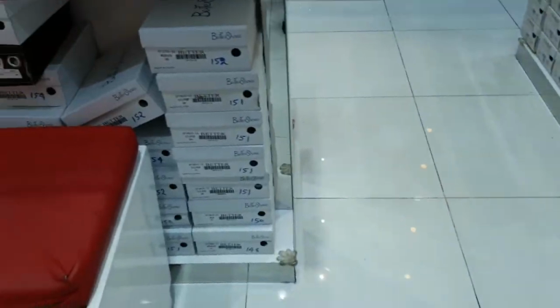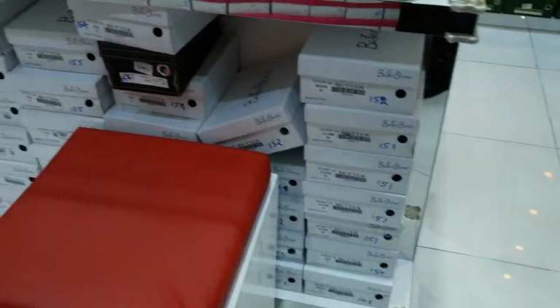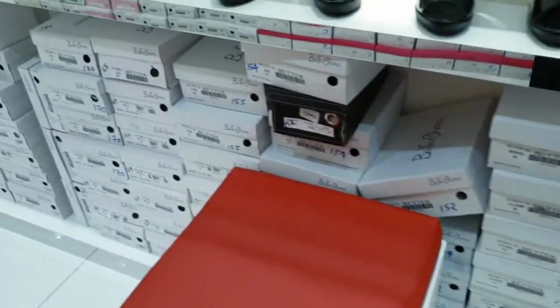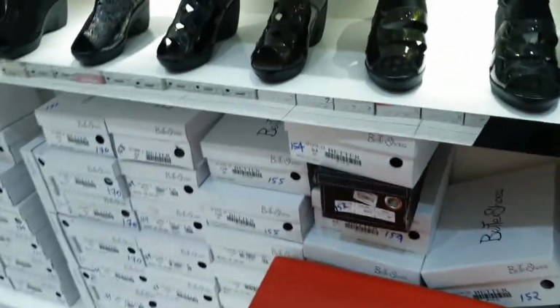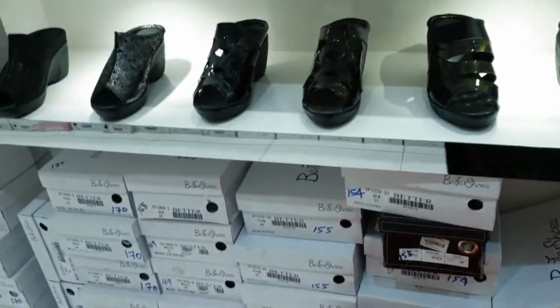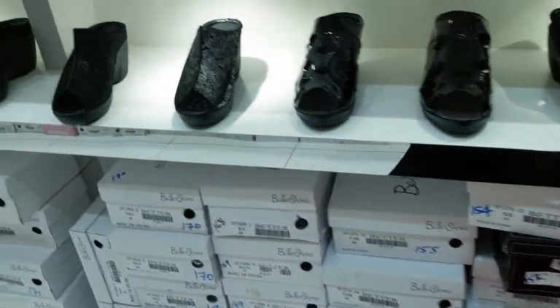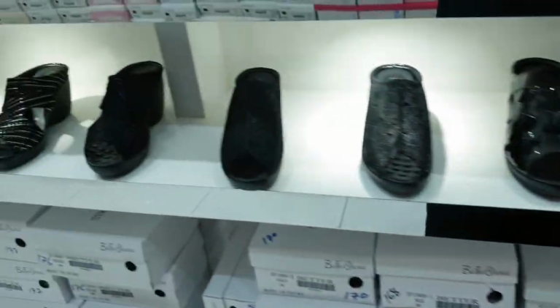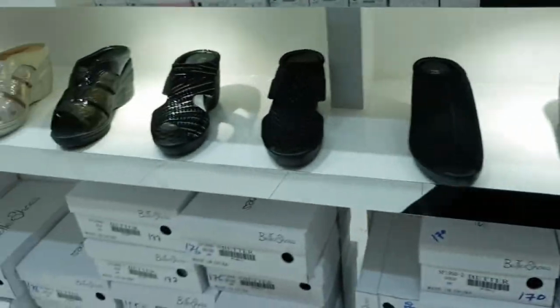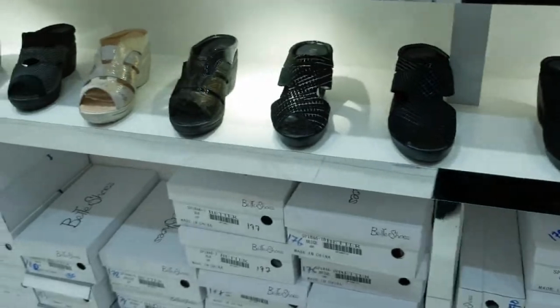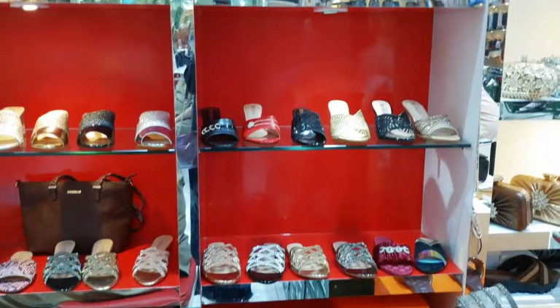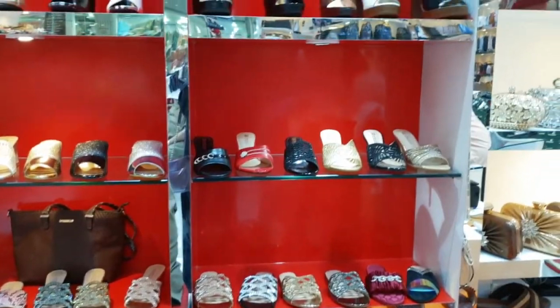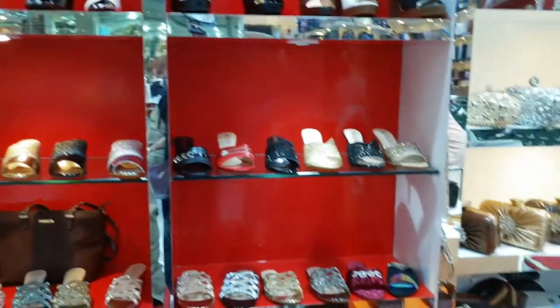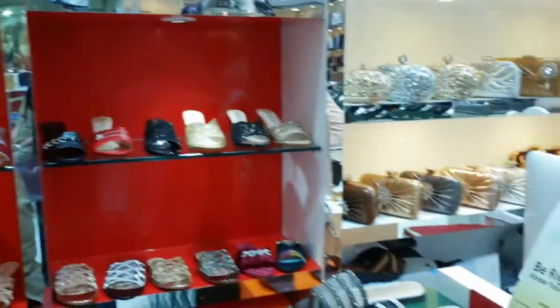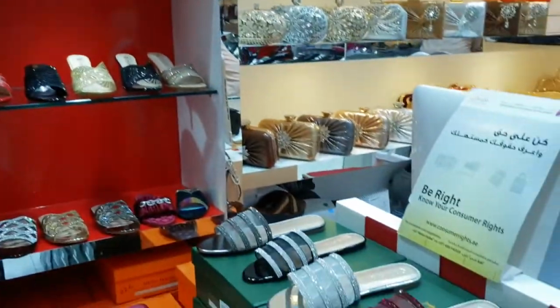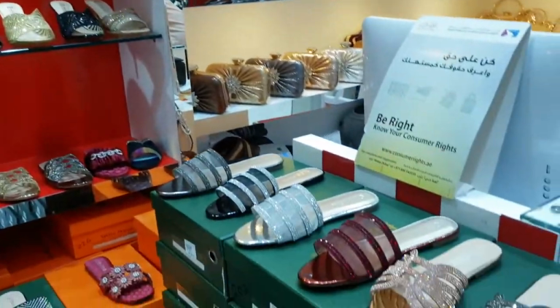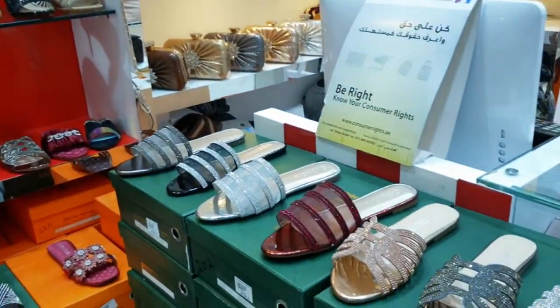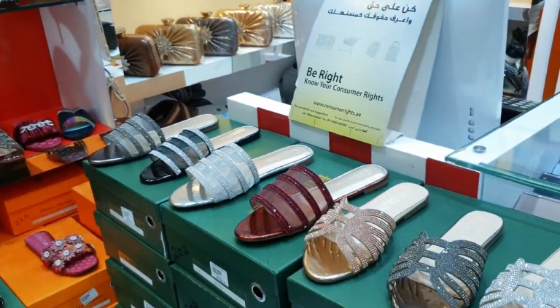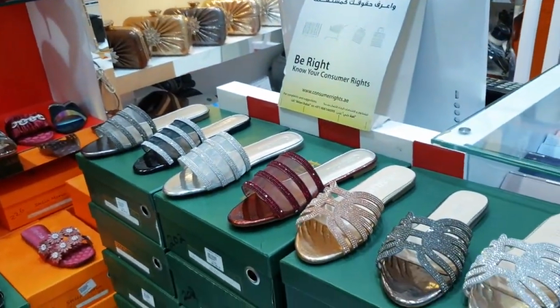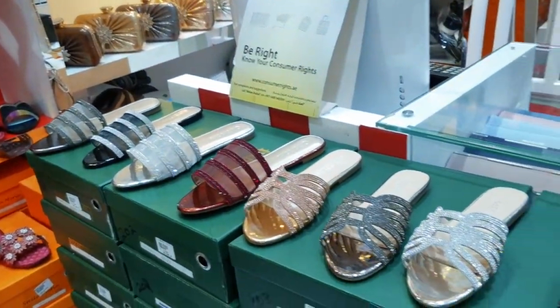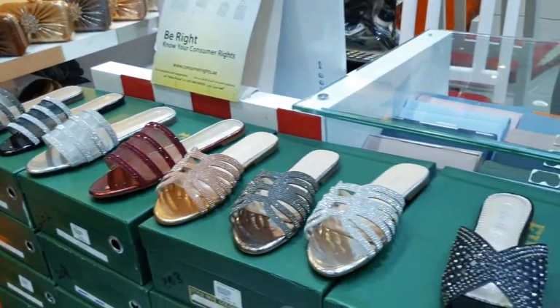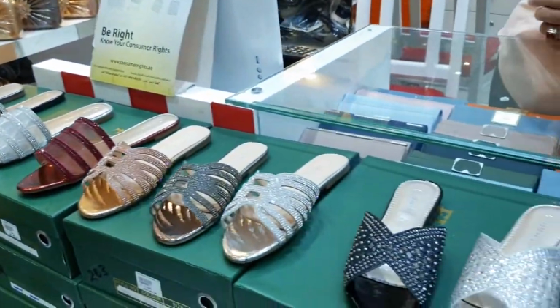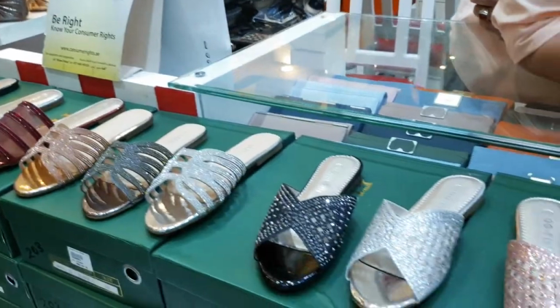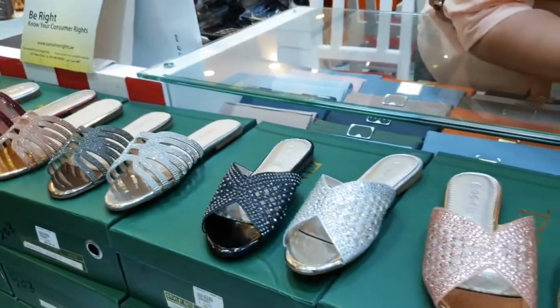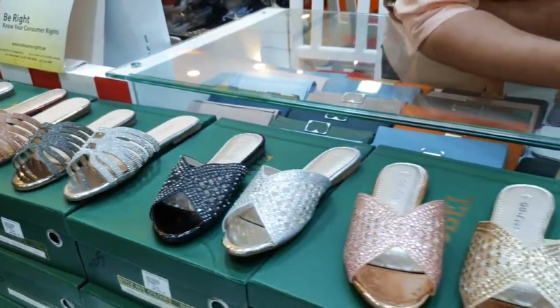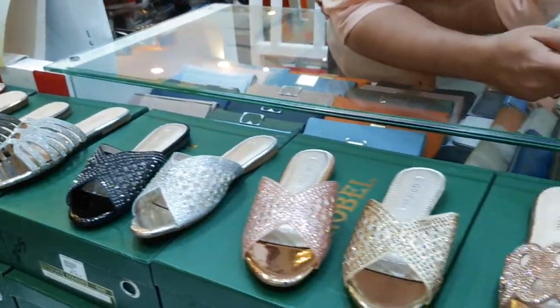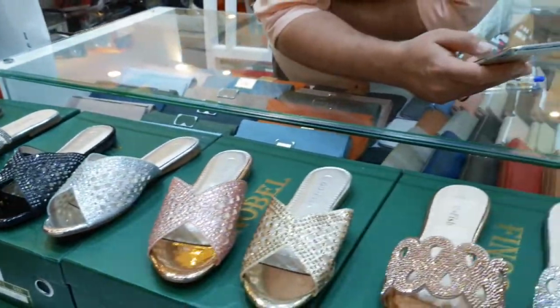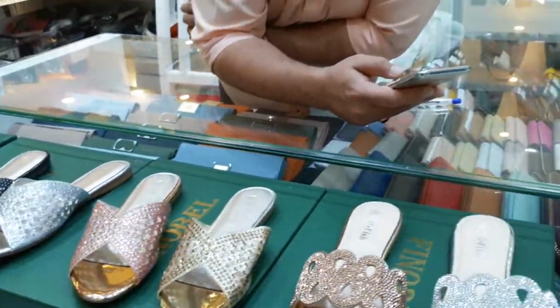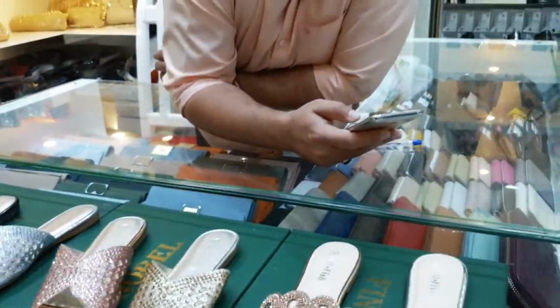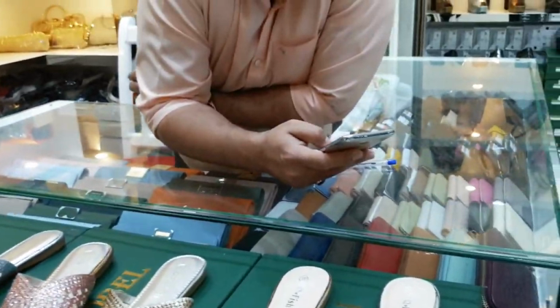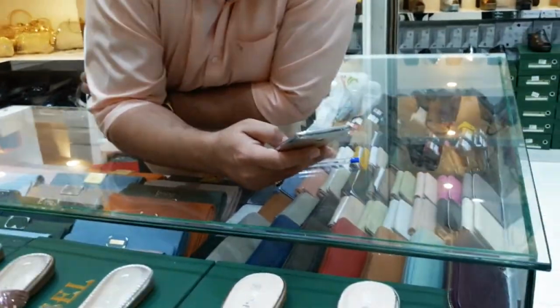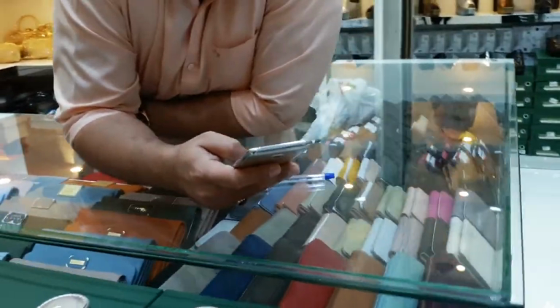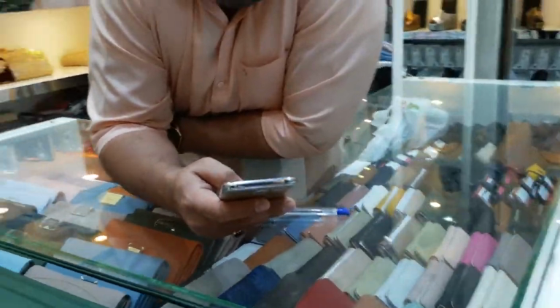In this shop there are slippers, bags, clutches and everything. The slippers are 60 dirhams and the clutches are 80 dirhams.